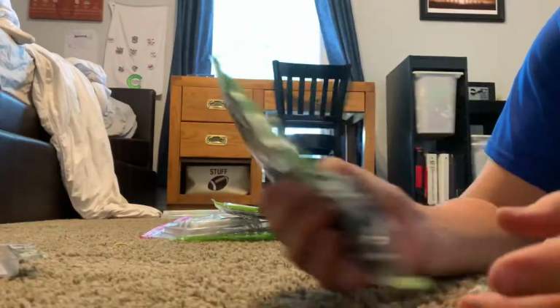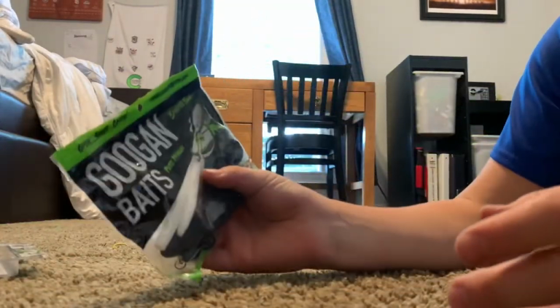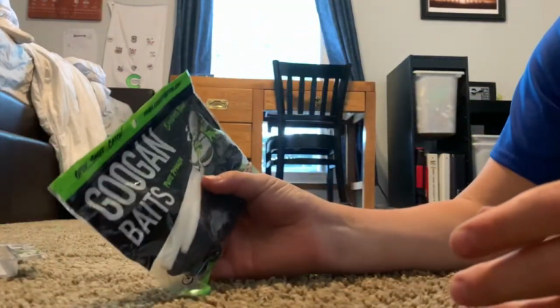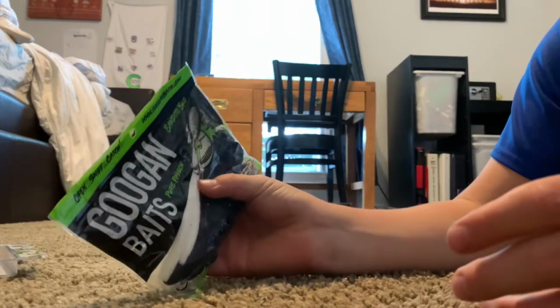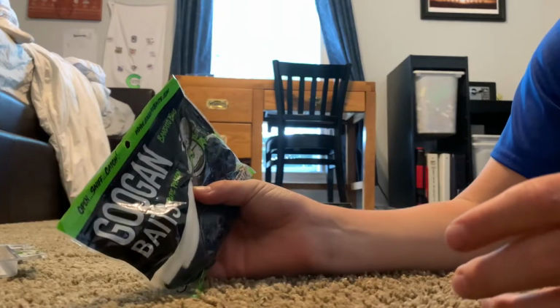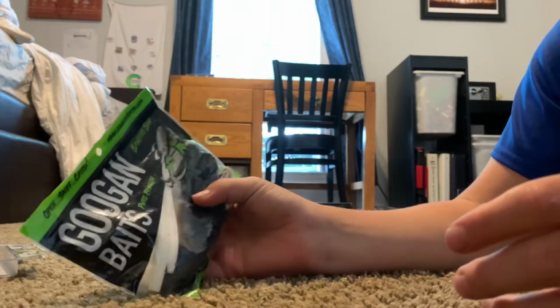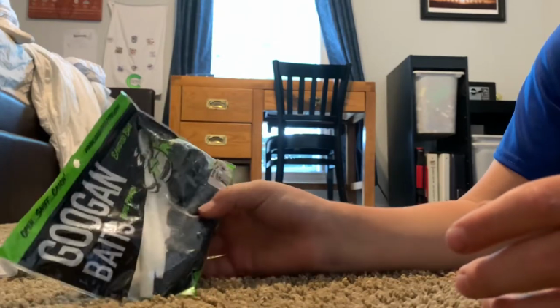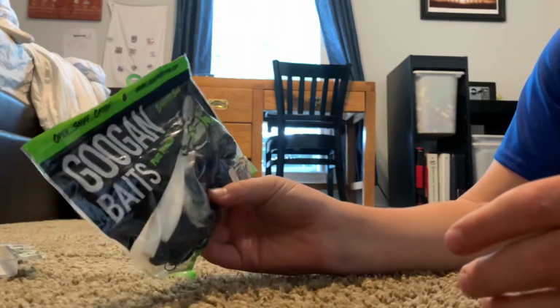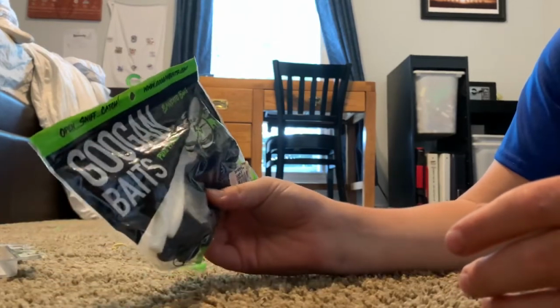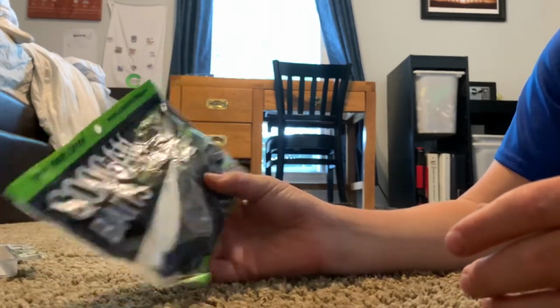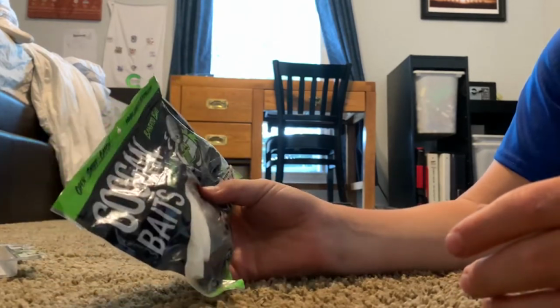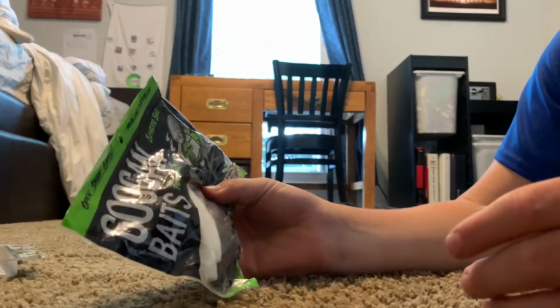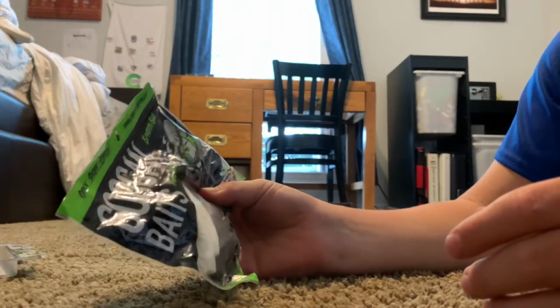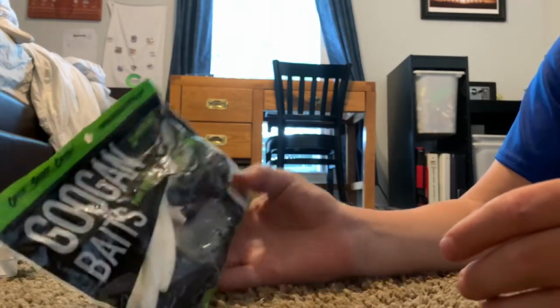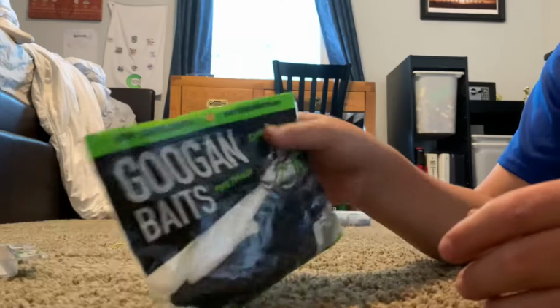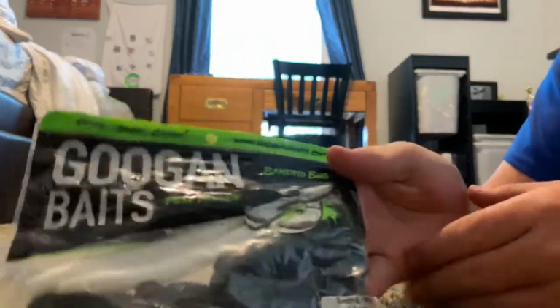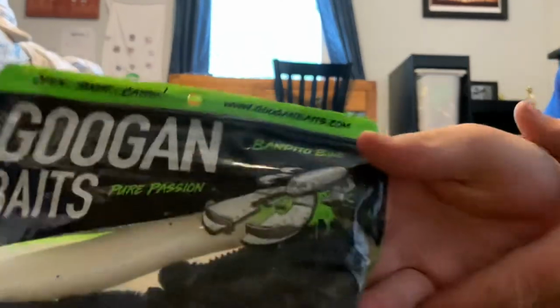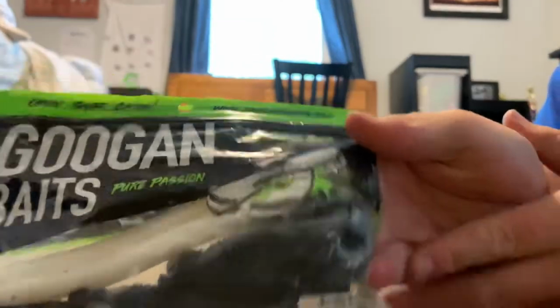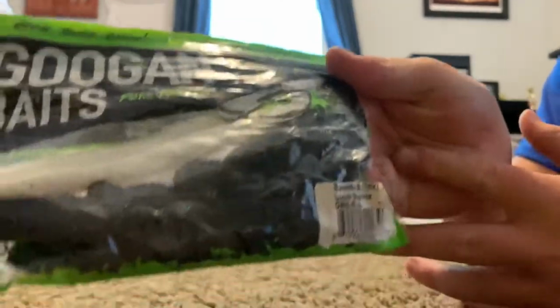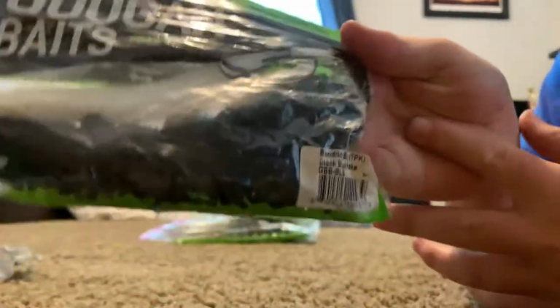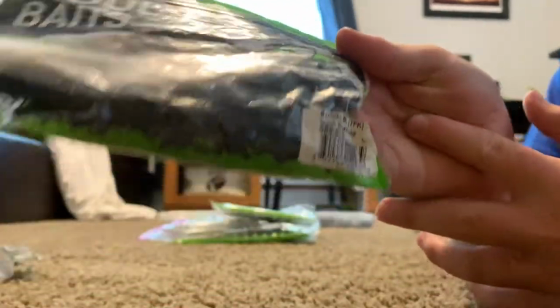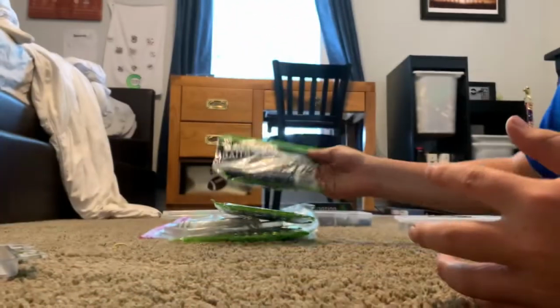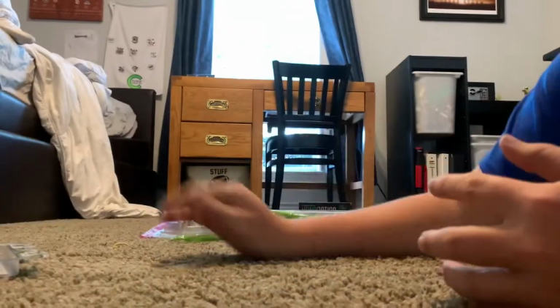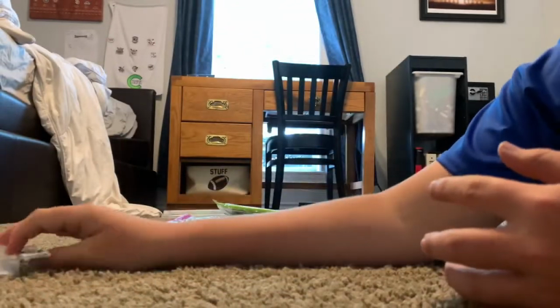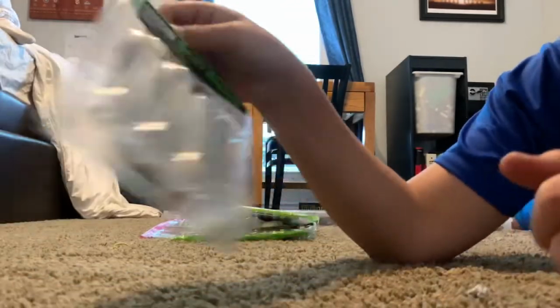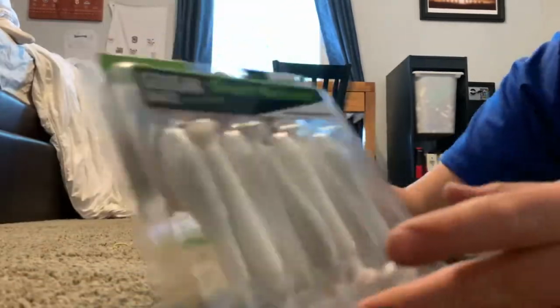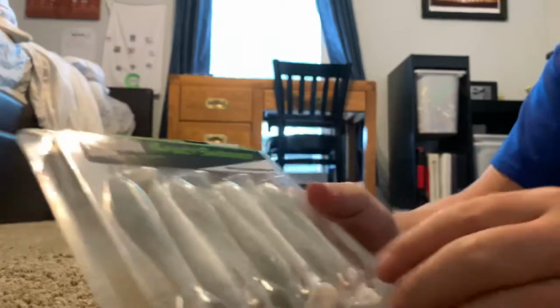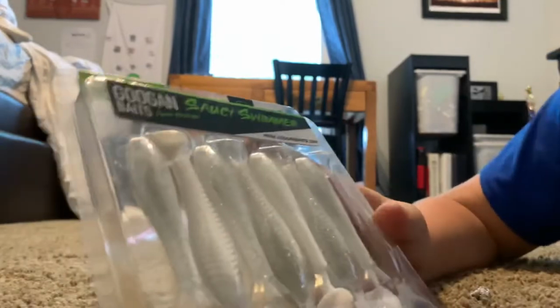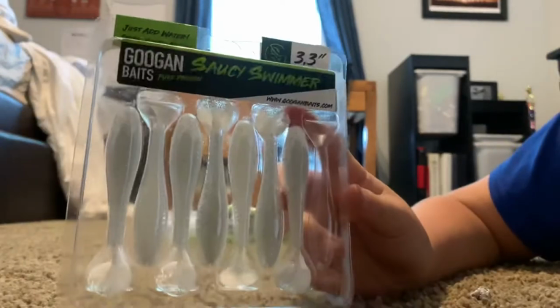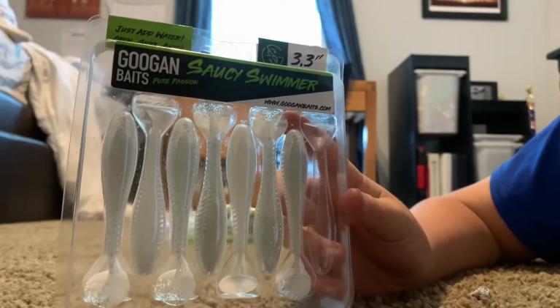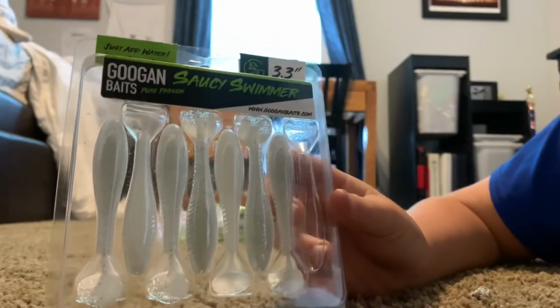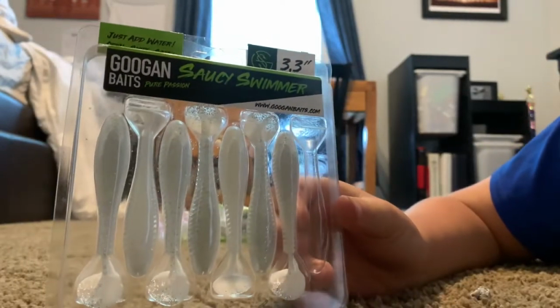White Googan Senkos and Bandito Bugs — black and blue Bandito Bugs. I don't know why I mixed them — I think I lost the kit in the case. And Saucy Swimmers, 3.3 inch.